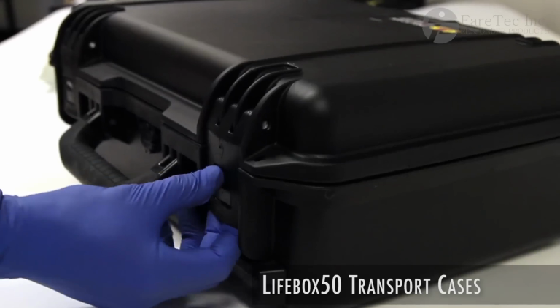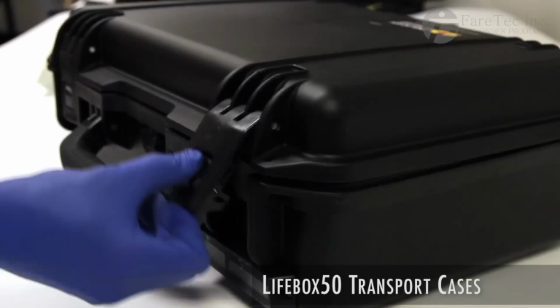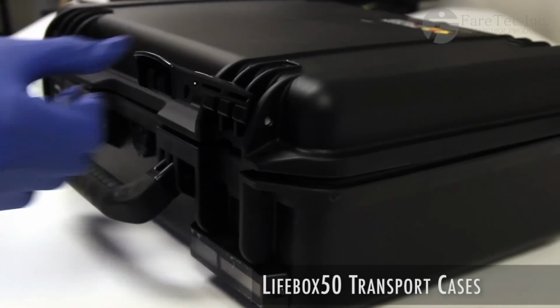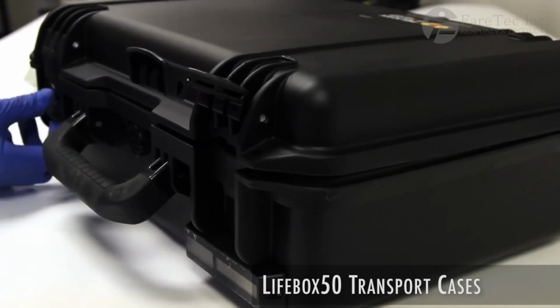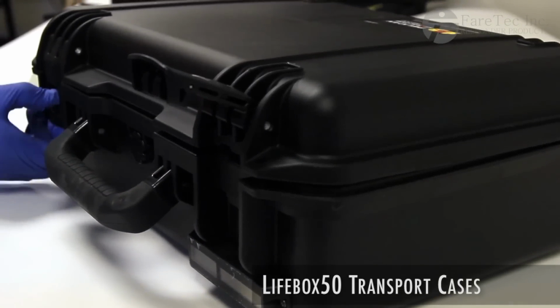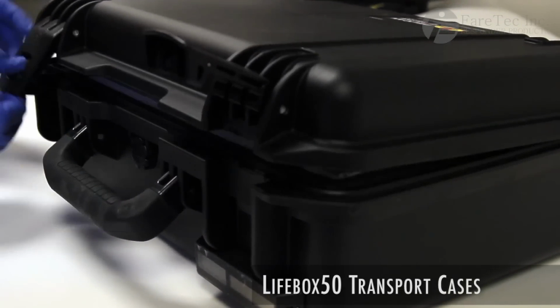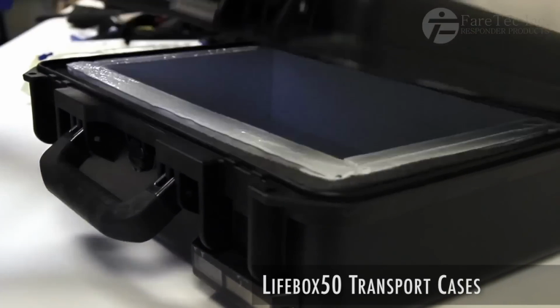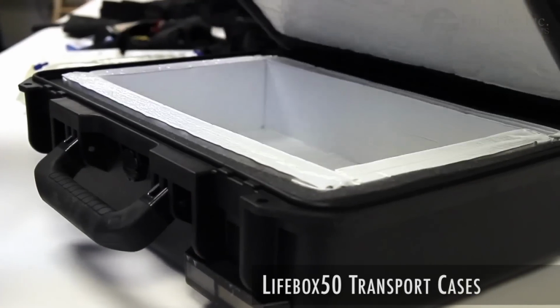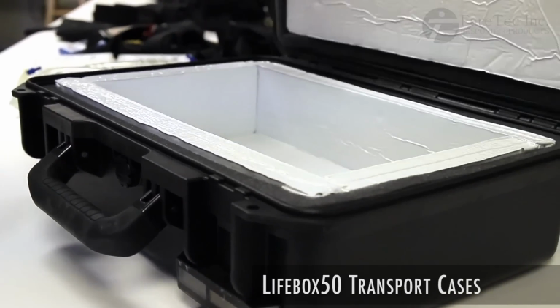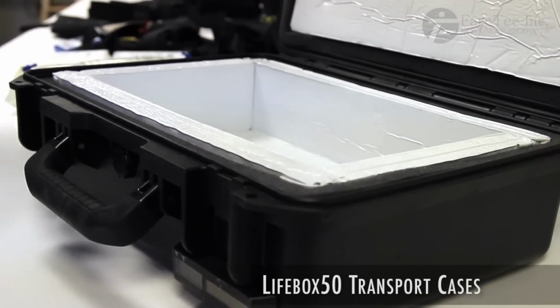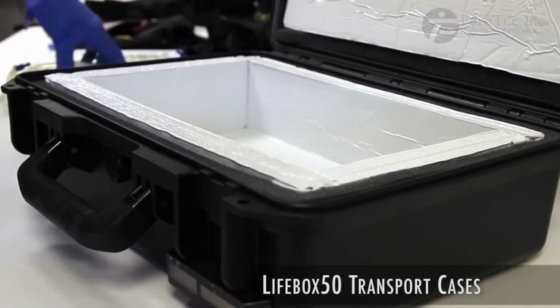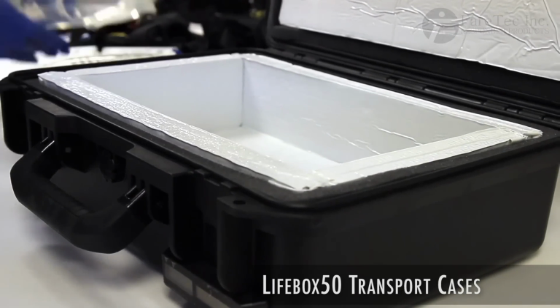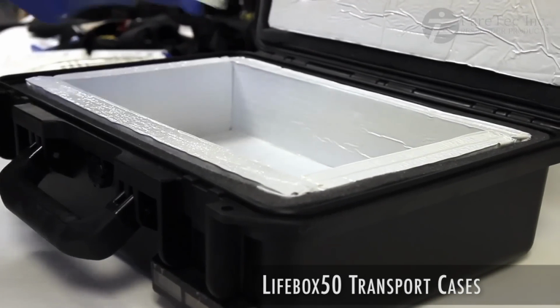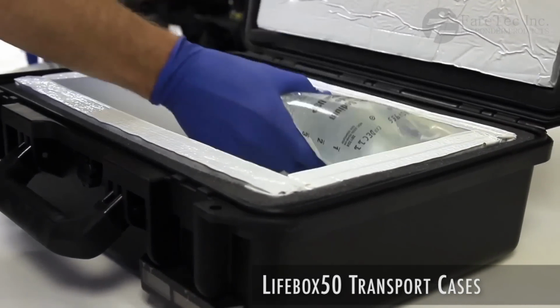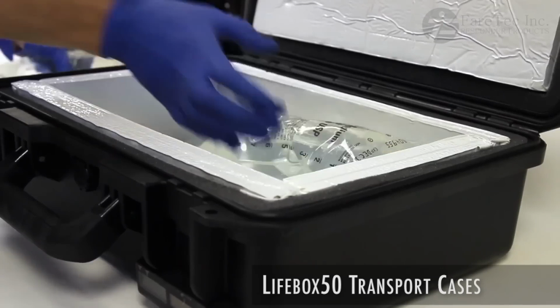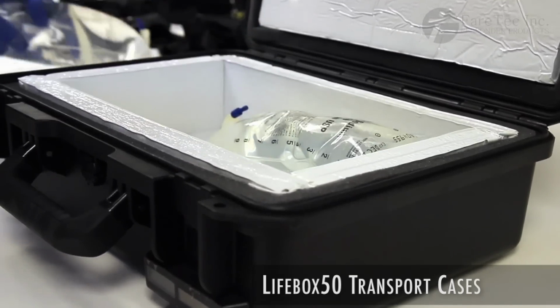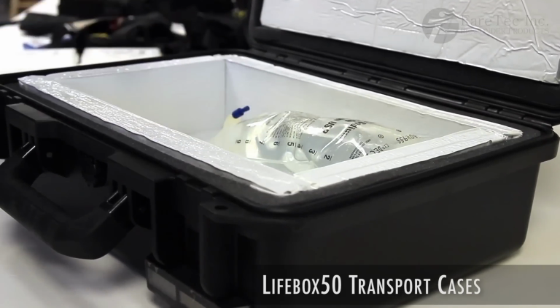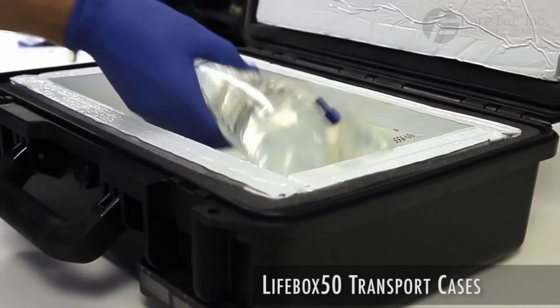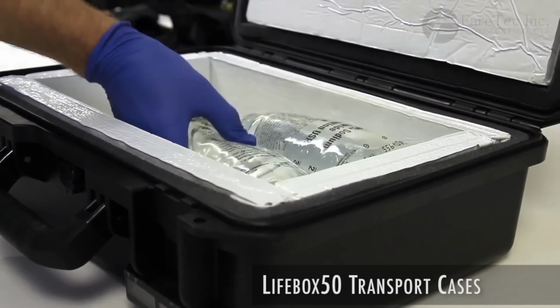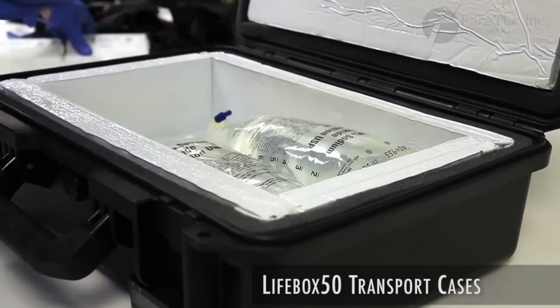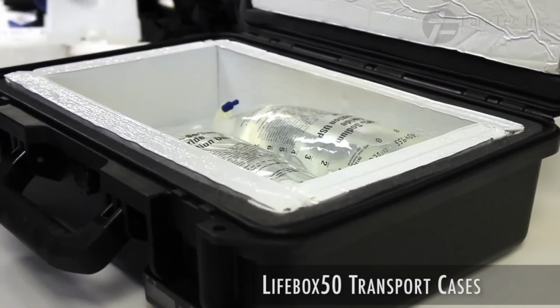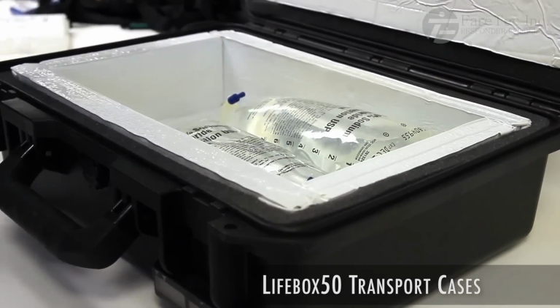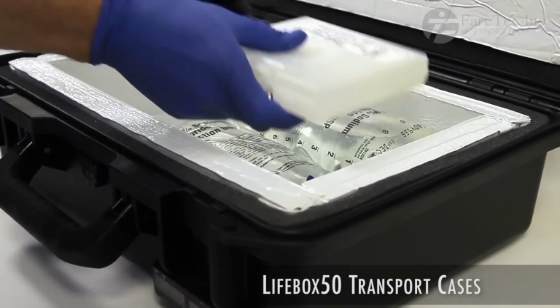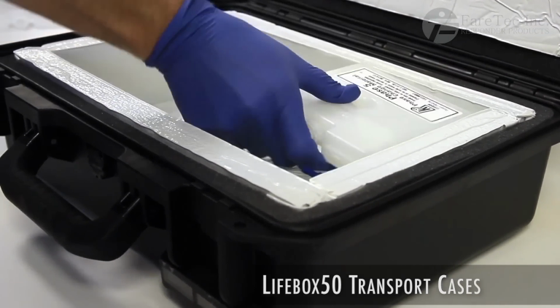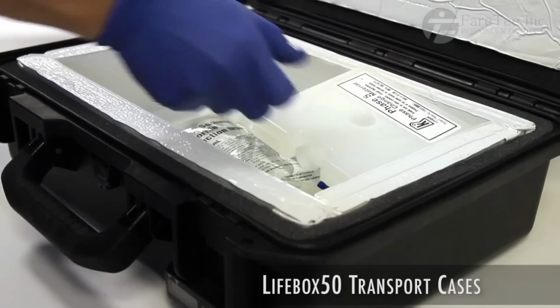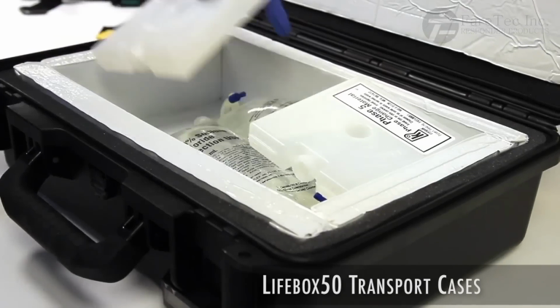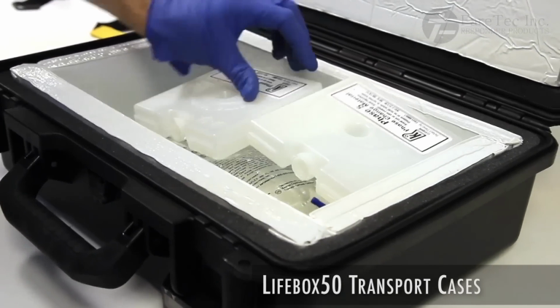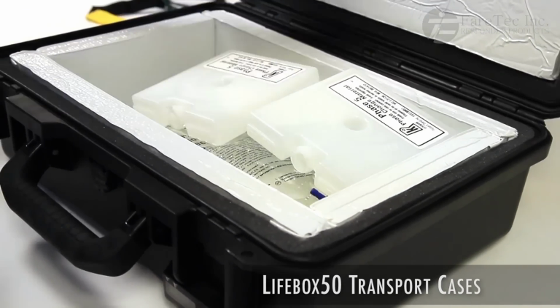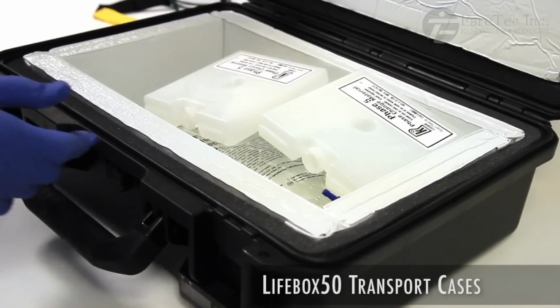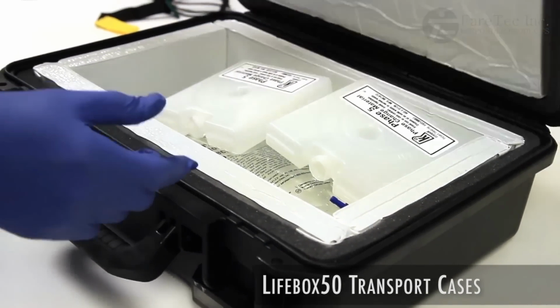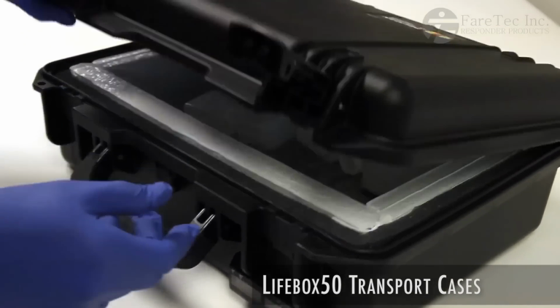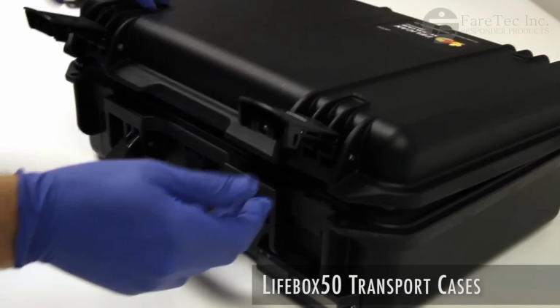The Lifebox 50 utilizes small solid cooling panels which are simply inserted into the box along with the supplies. These are known as phase change materials and have been designed to keep items cold but not frozen.